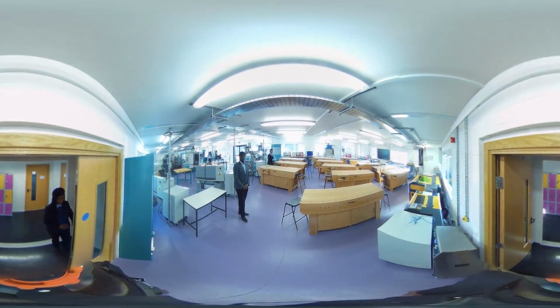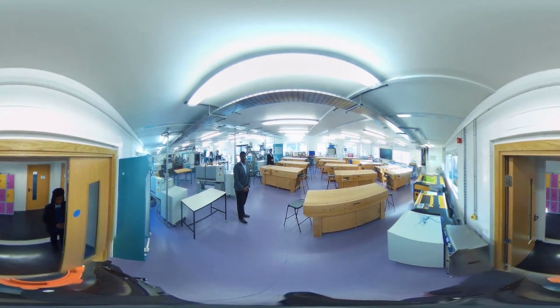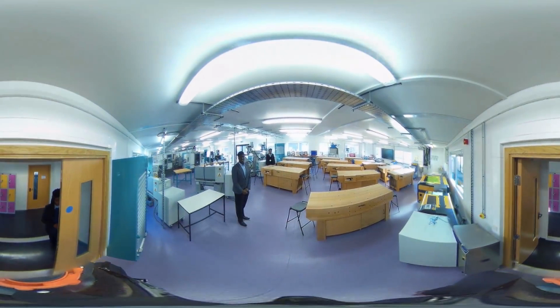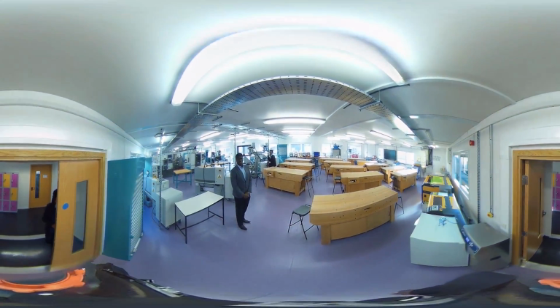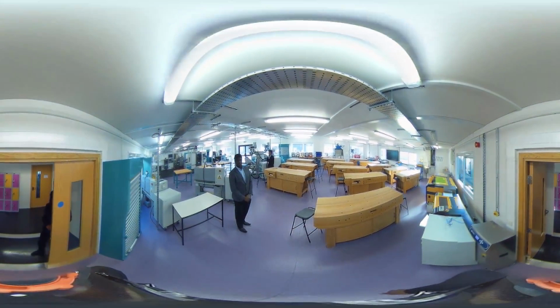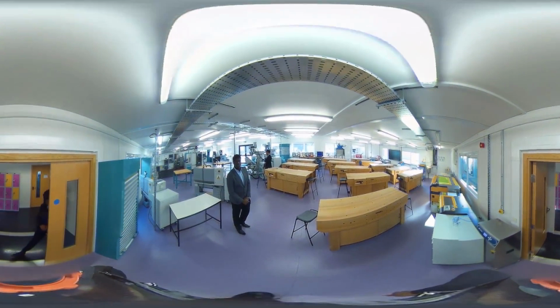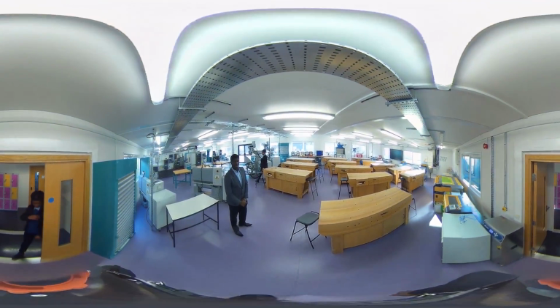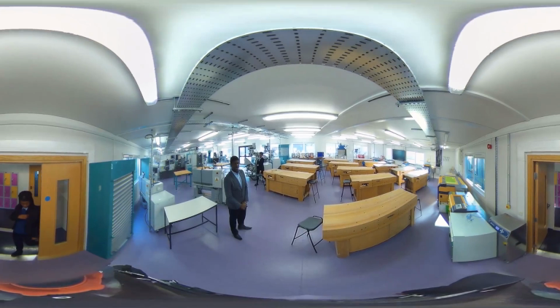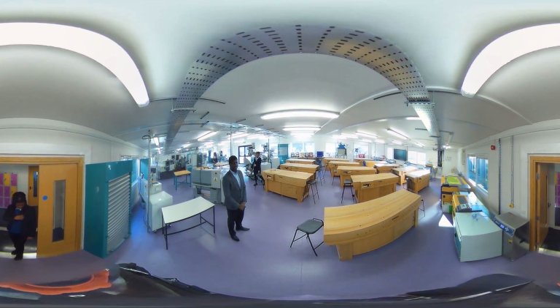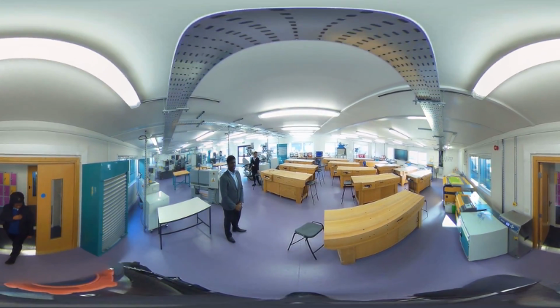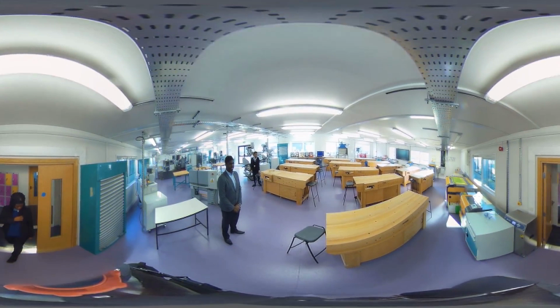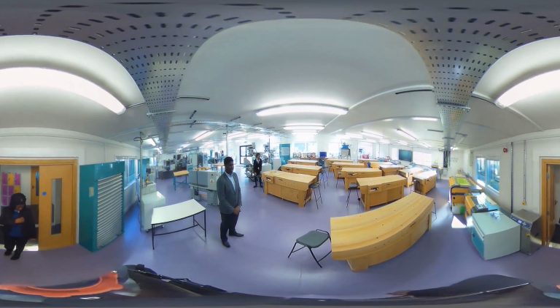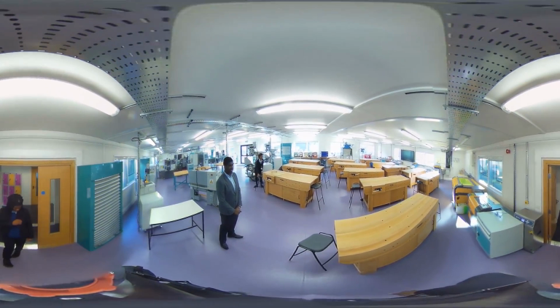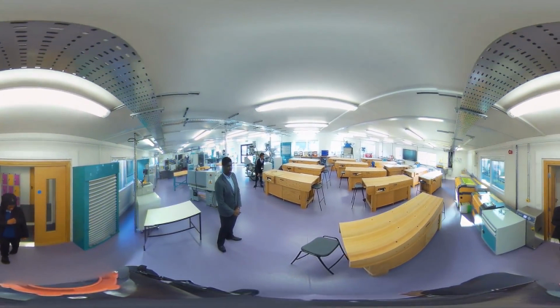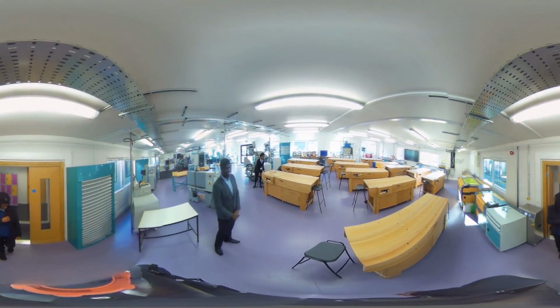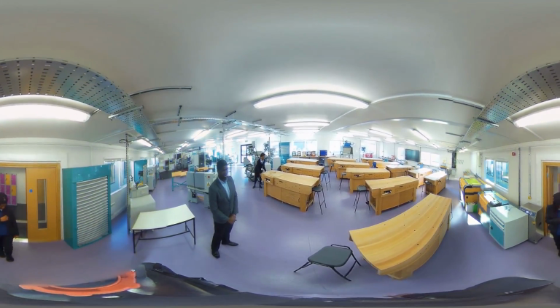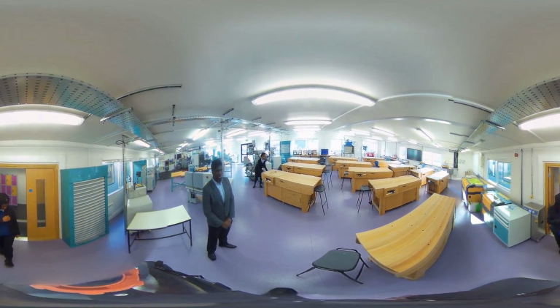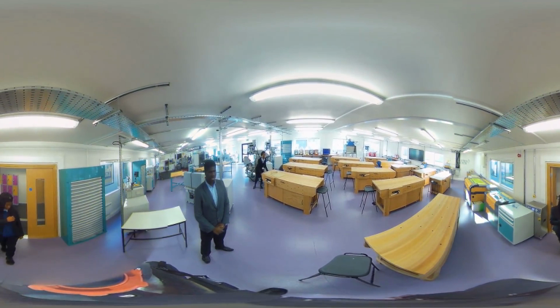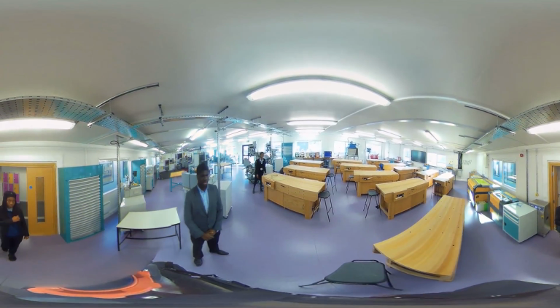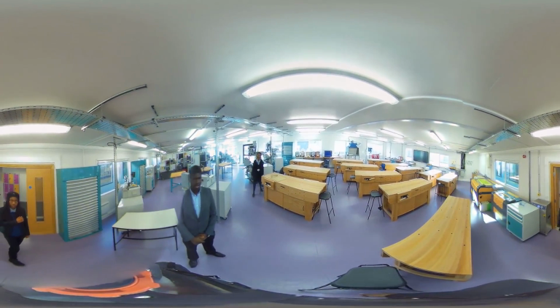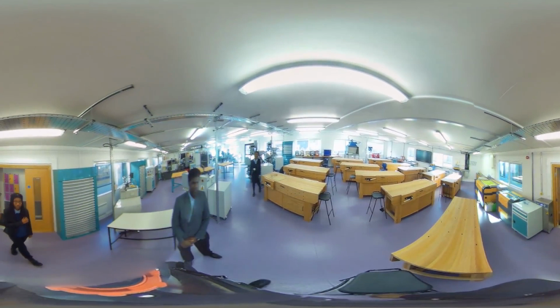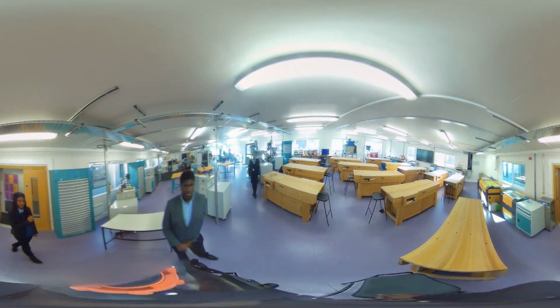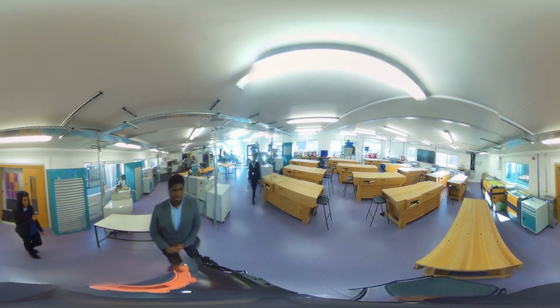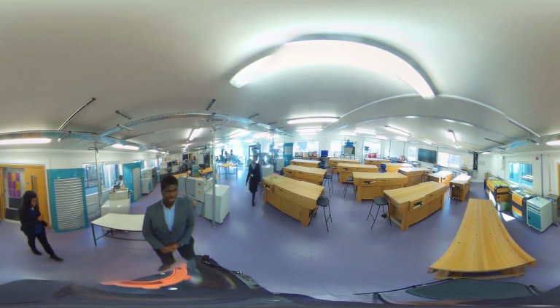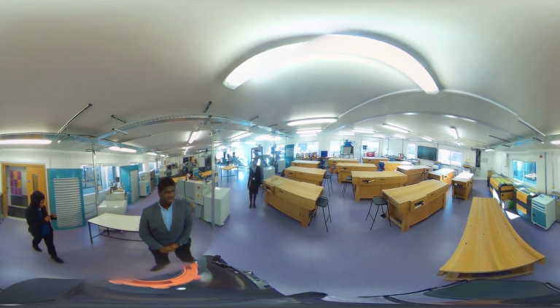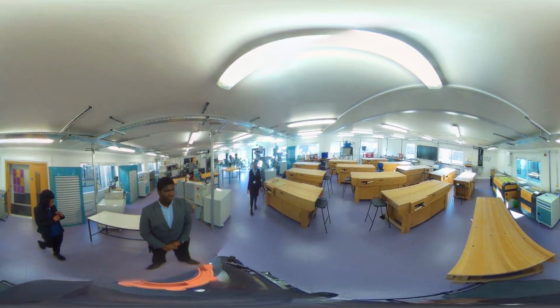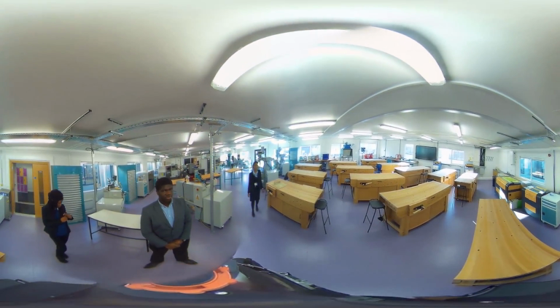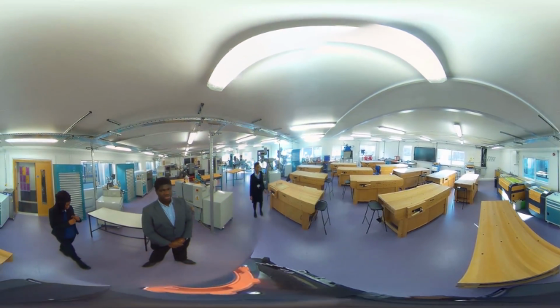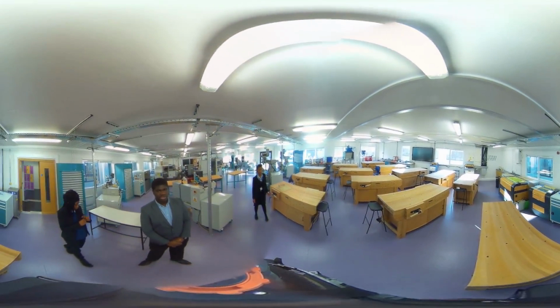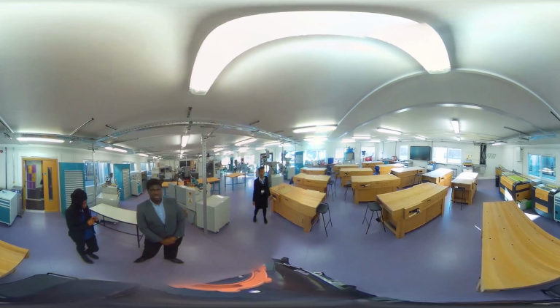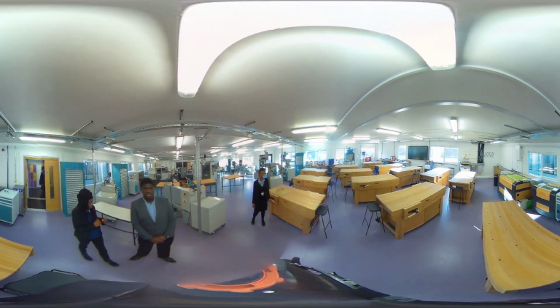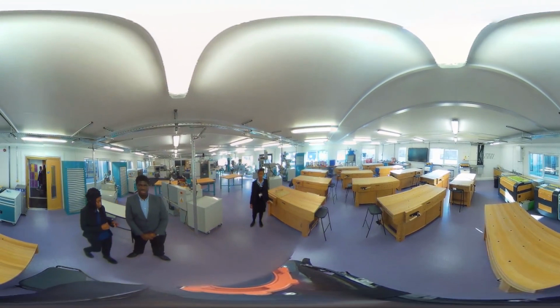Welcome to the engineering room where we have a lot of equipment such as laser printers, vacuum formers, 3D printers, and CNC machines.